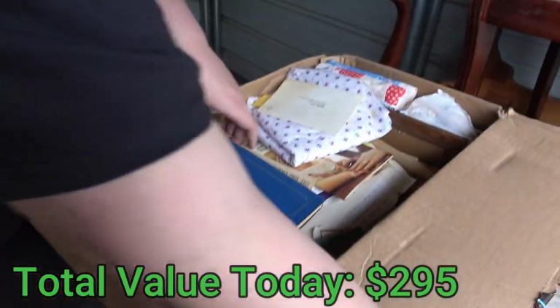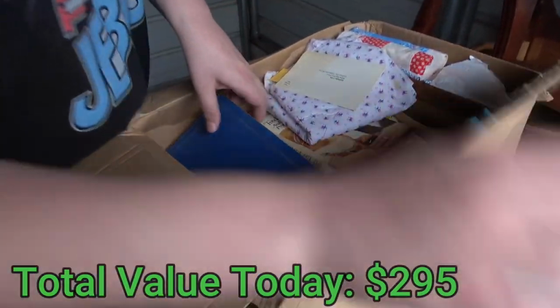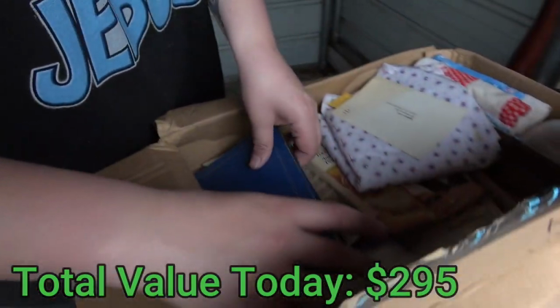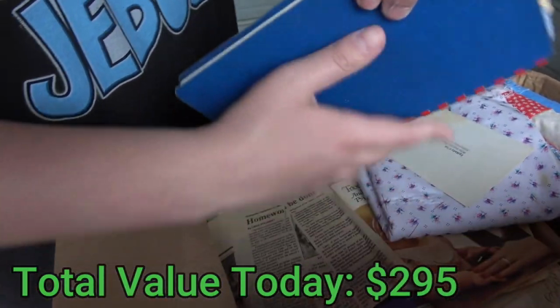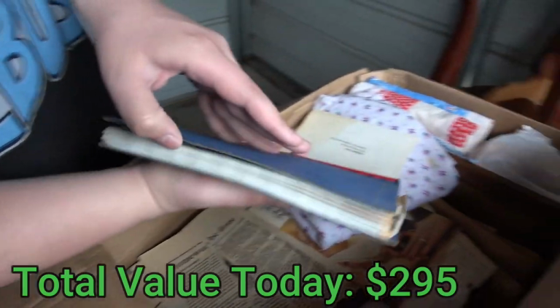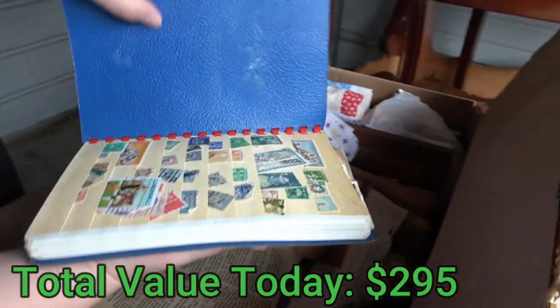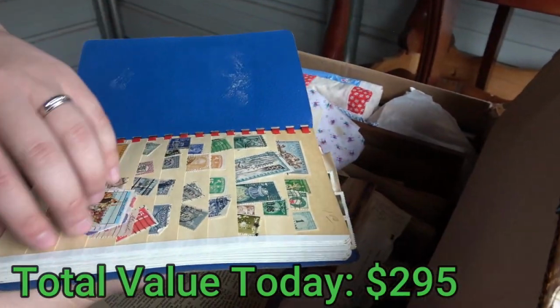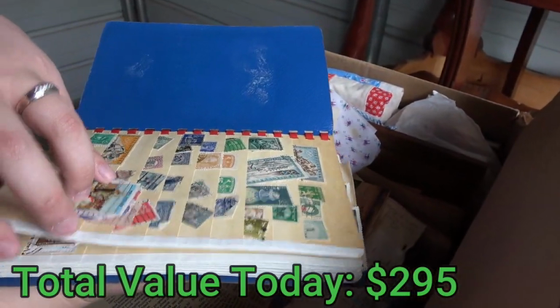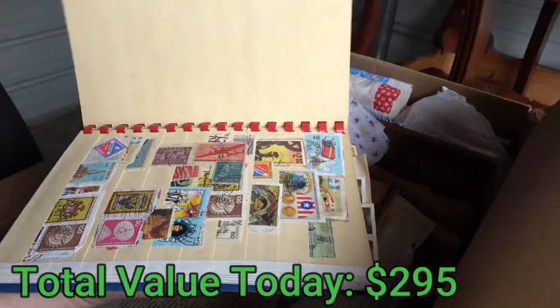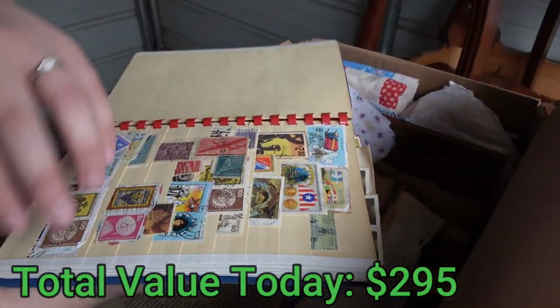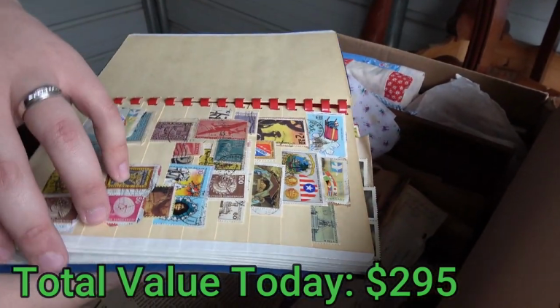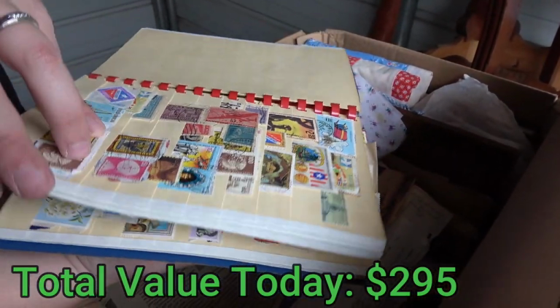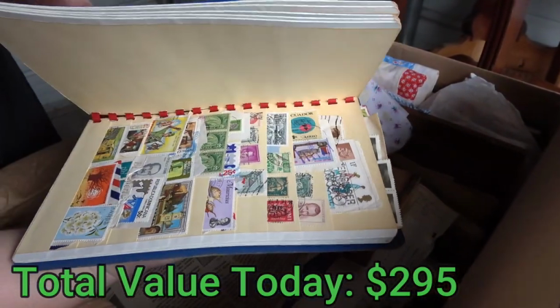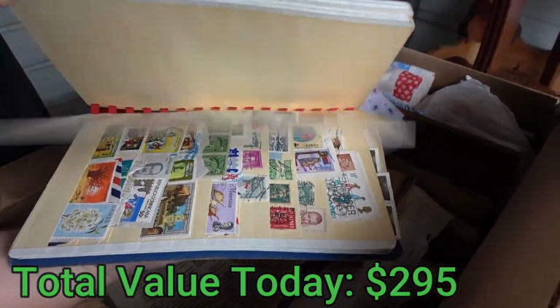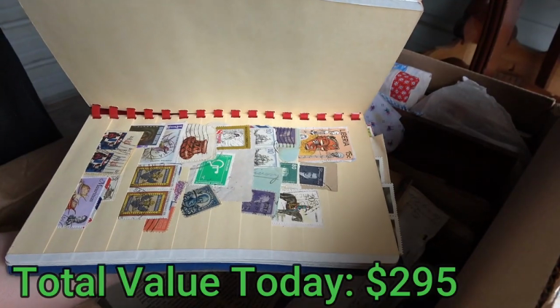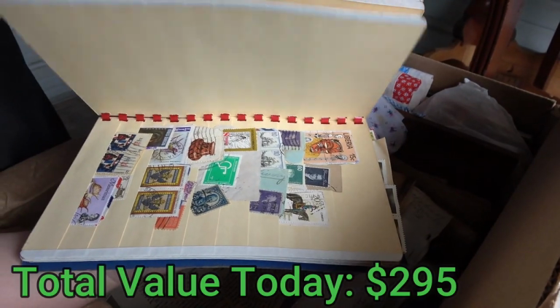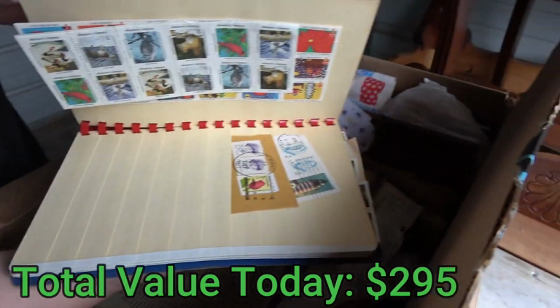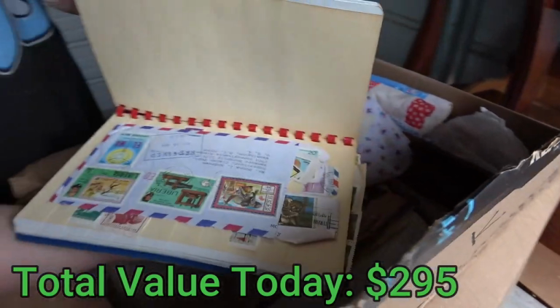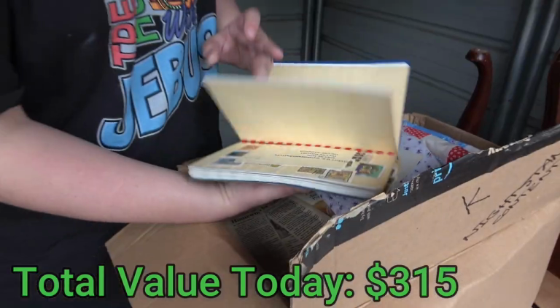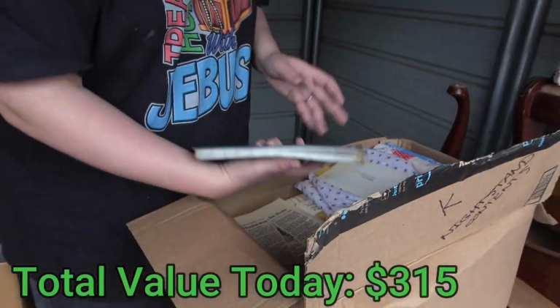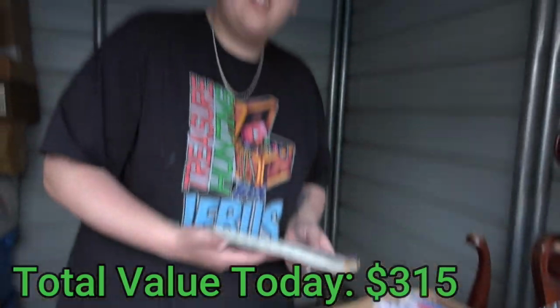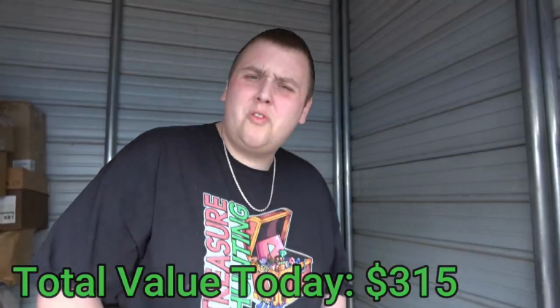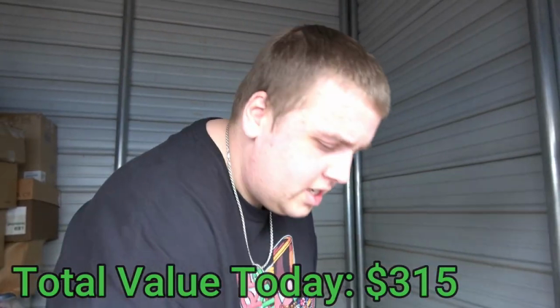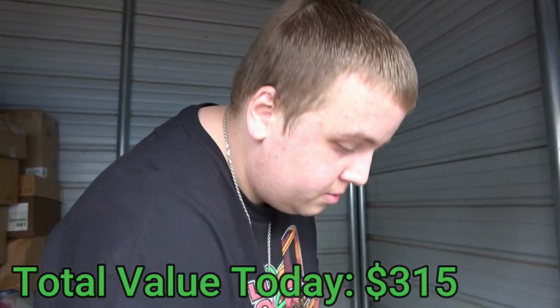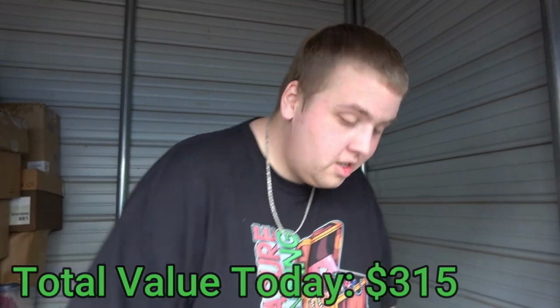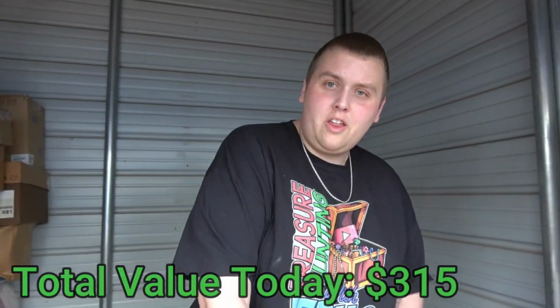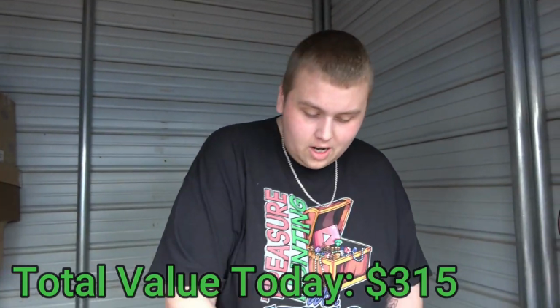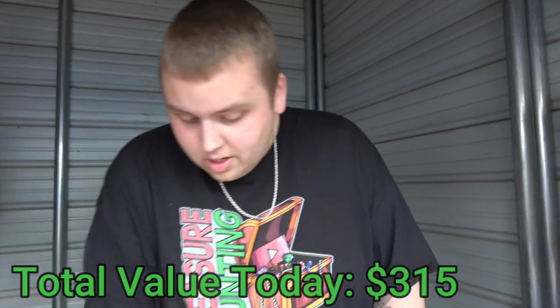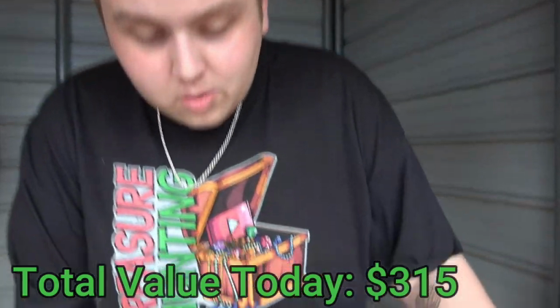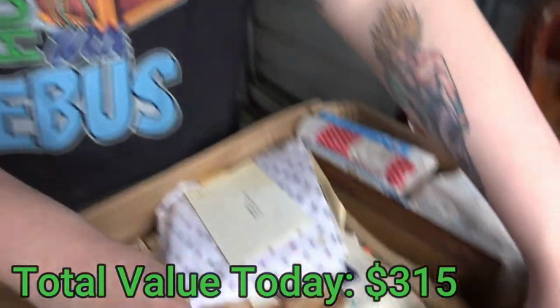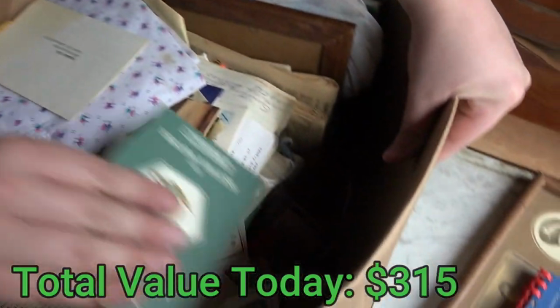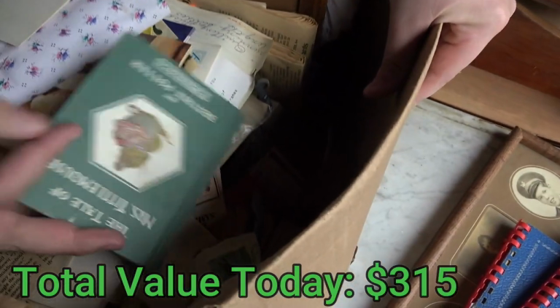Stamps are so random. A random stamp you think is worth nothing could be worth like $1,000. Or maybe it's worth two cents — you just never know. The Tail of Mrs. Little Mouse — or Tittle Mouse. This sounds bad. What is this? Solid brass photo frame. It's really tiny.